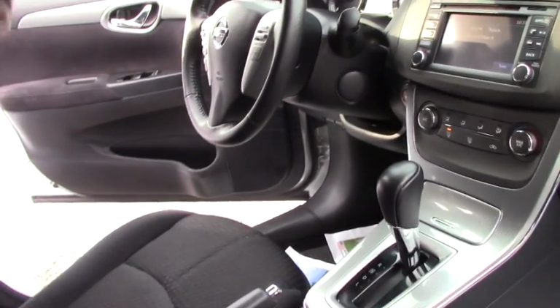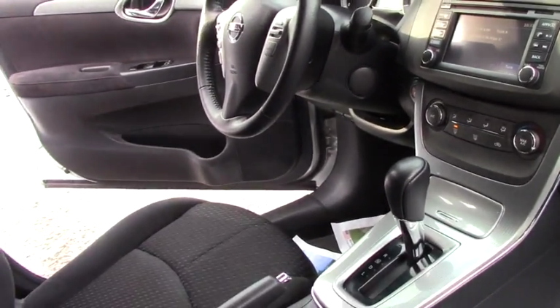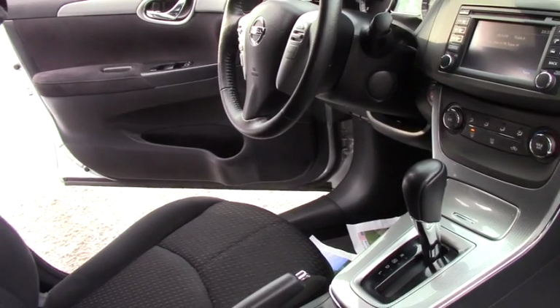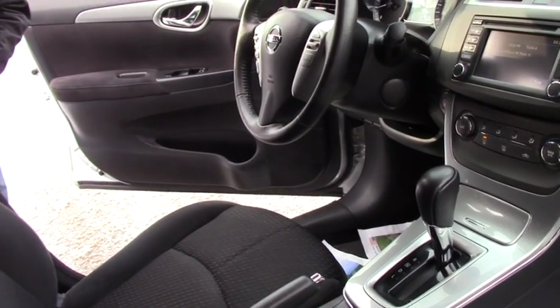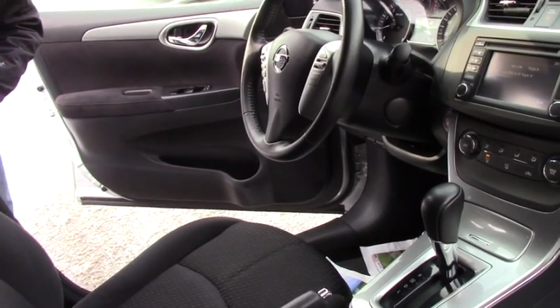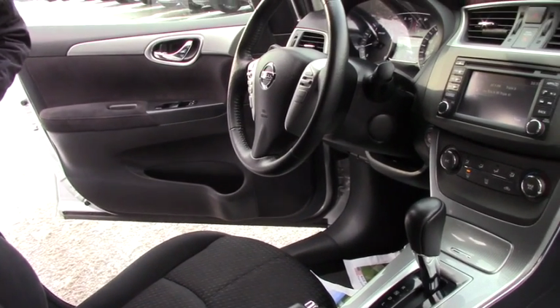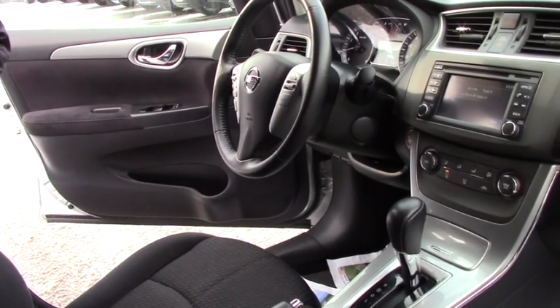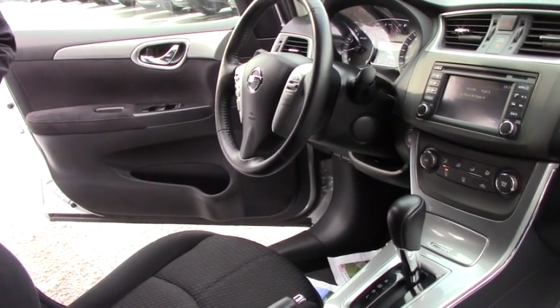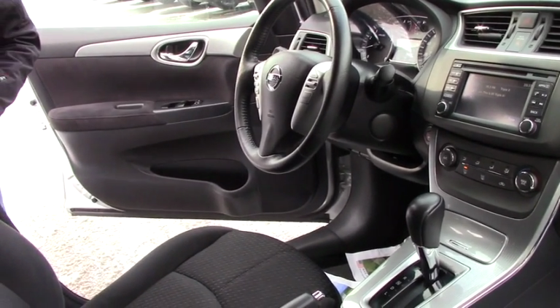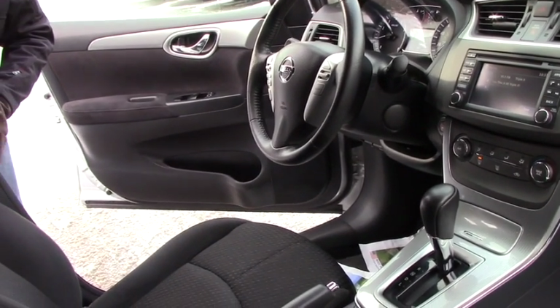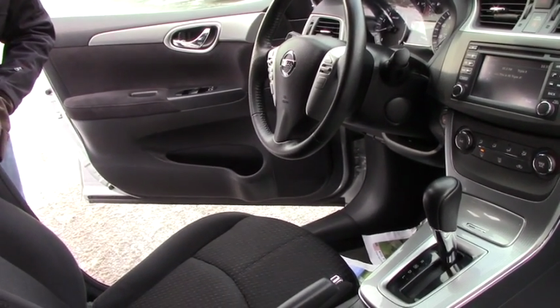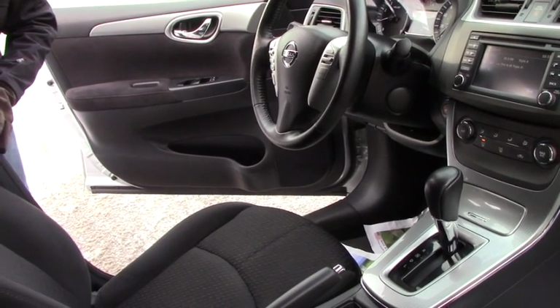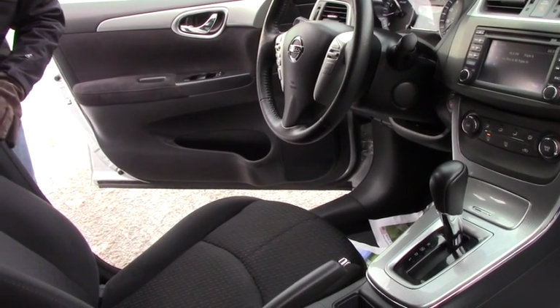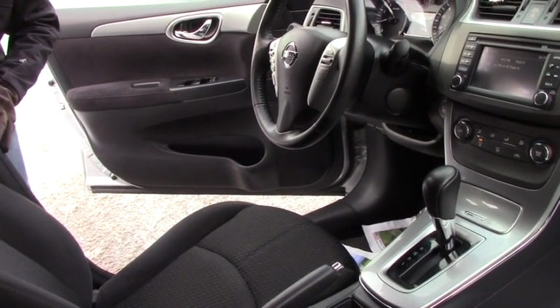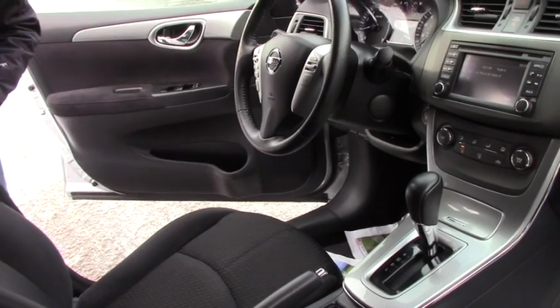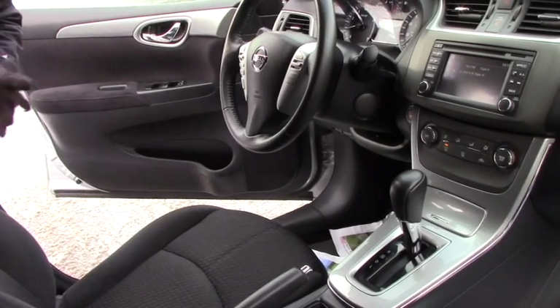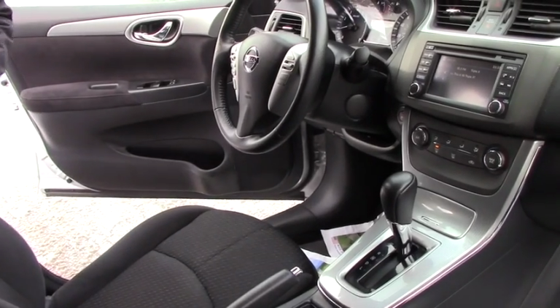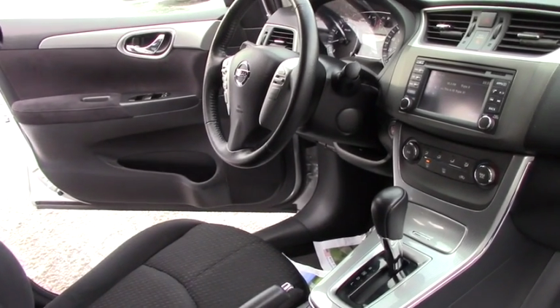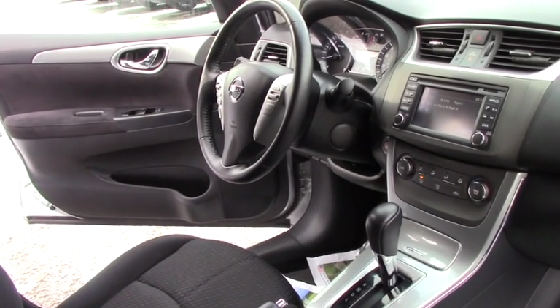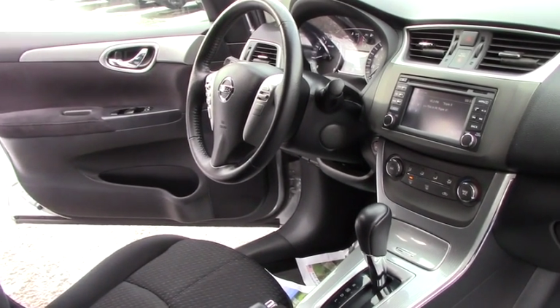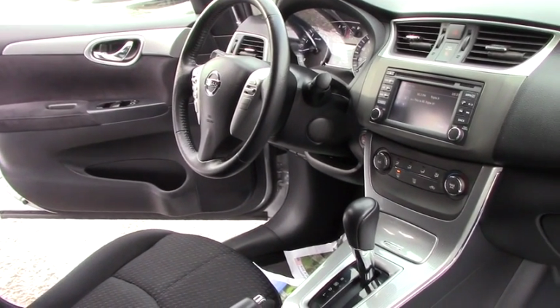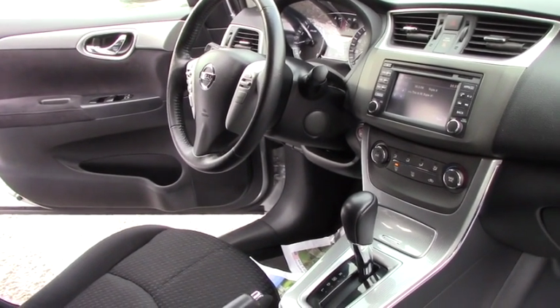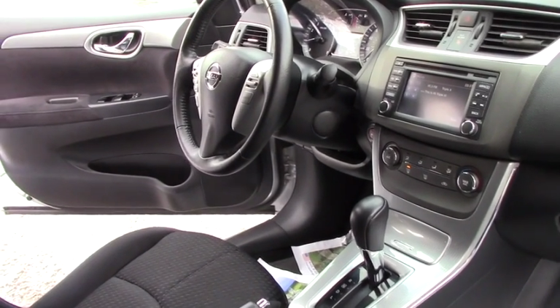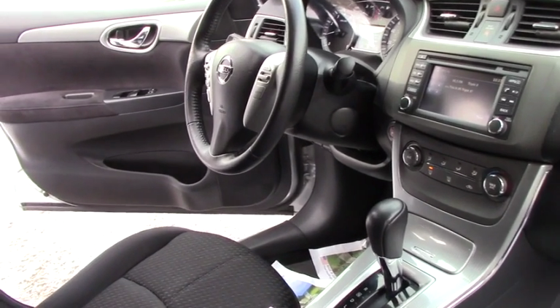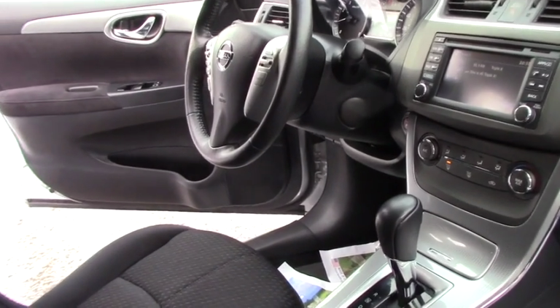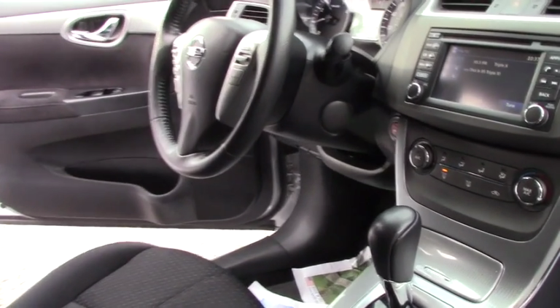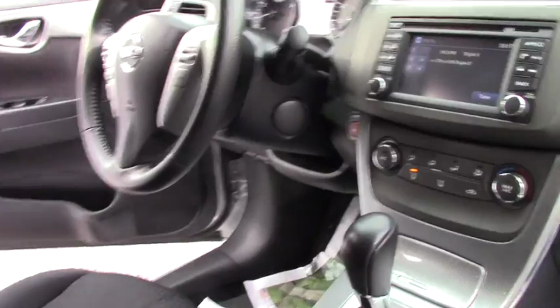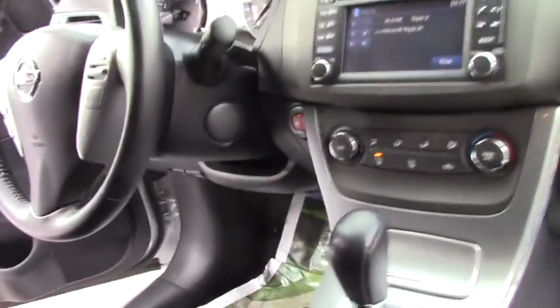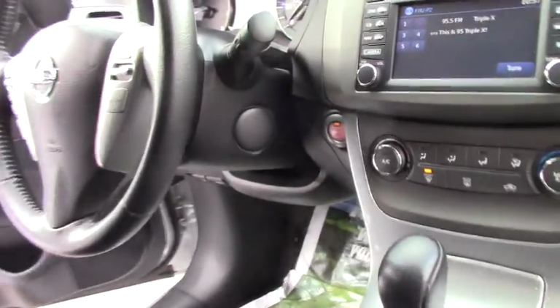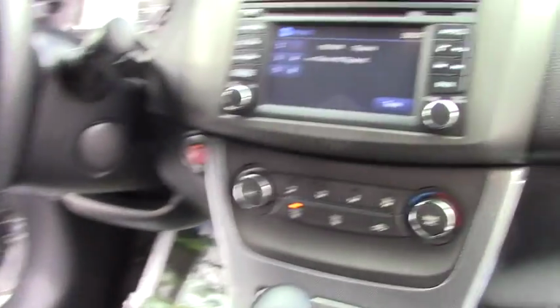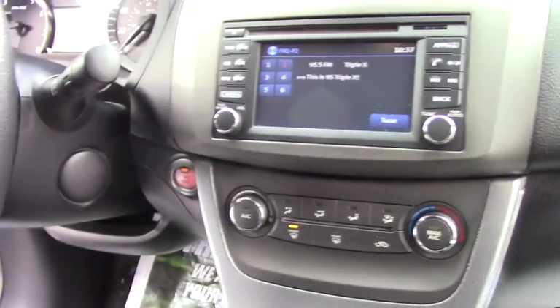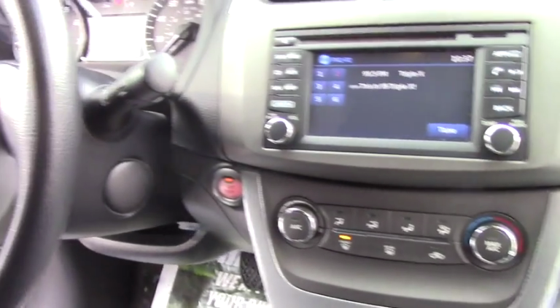You have a backup camera. You have audio controls on the steering wheel, cruise control. Also you have voice-activated hands-free — you can connect your phone and be able to use your phone without picking it up.